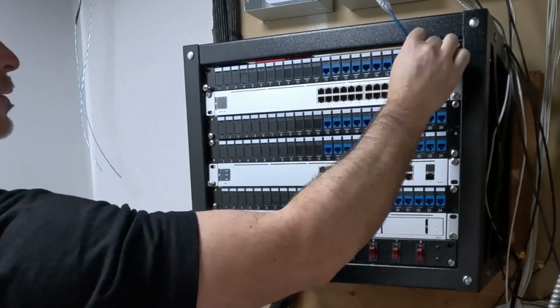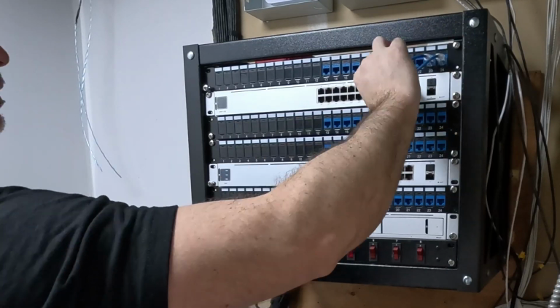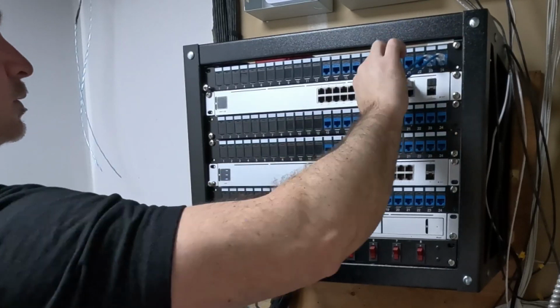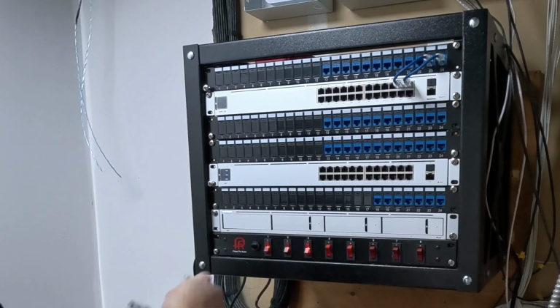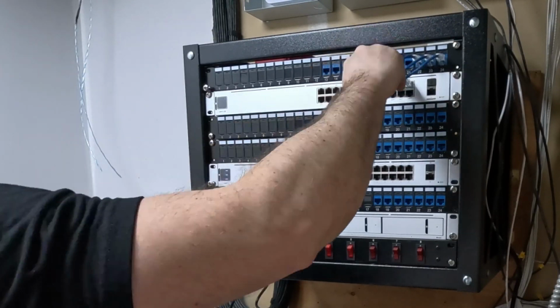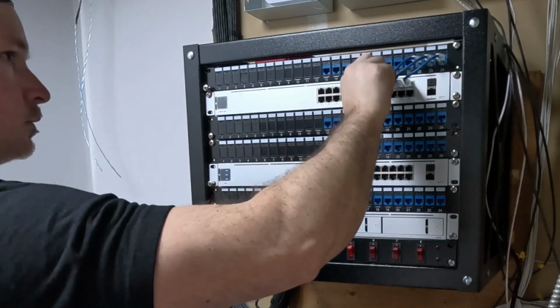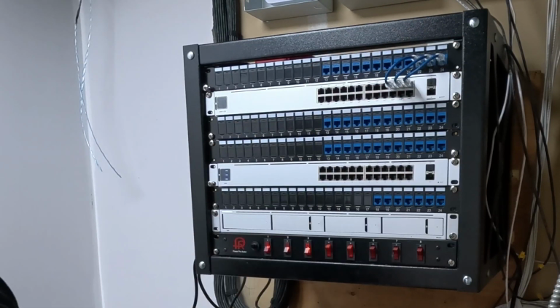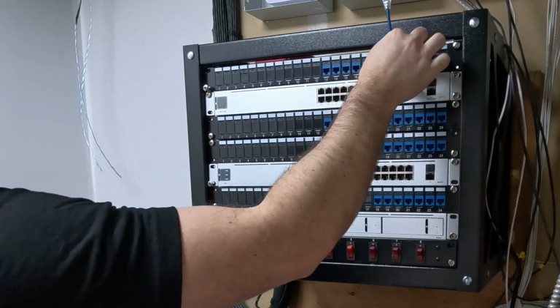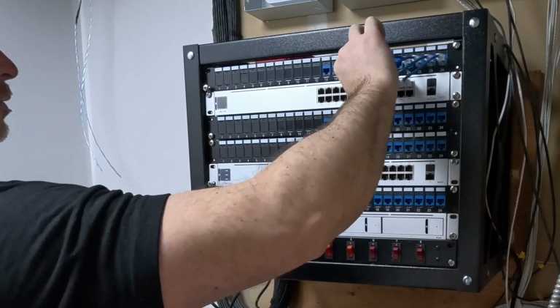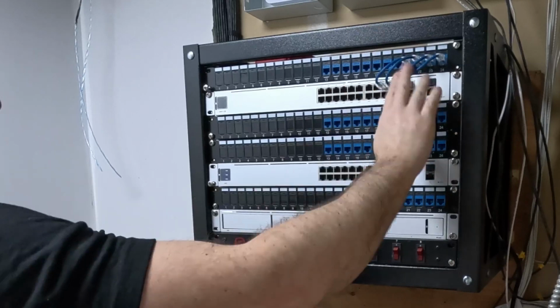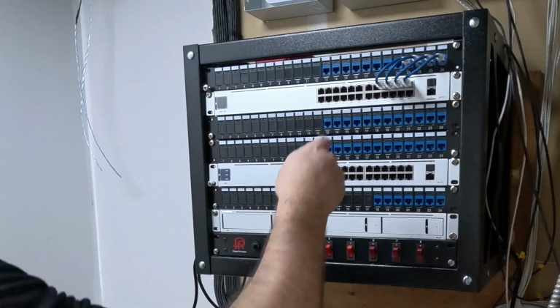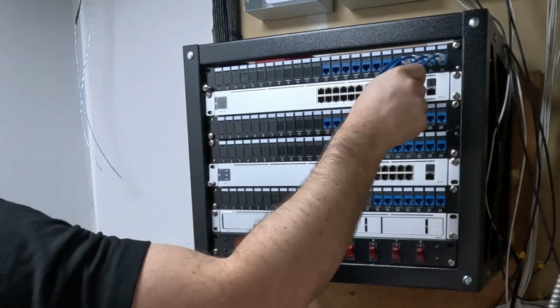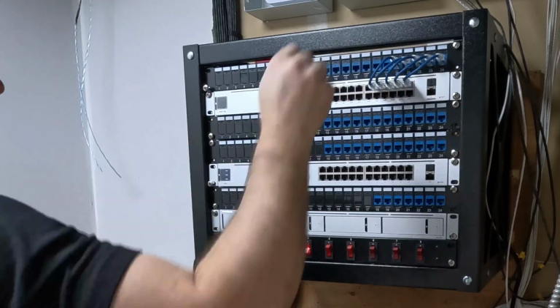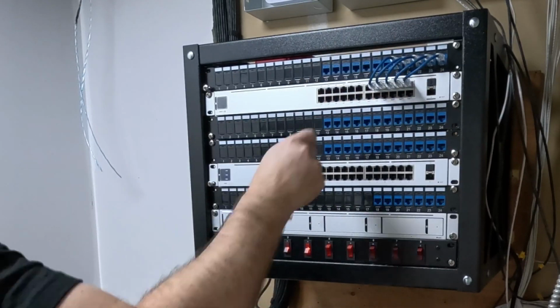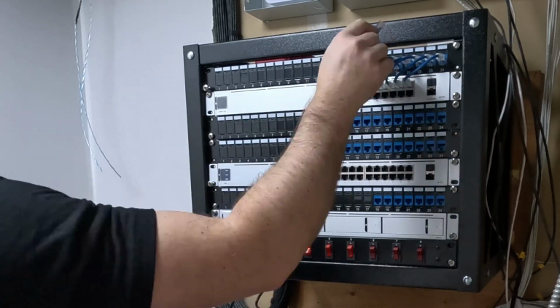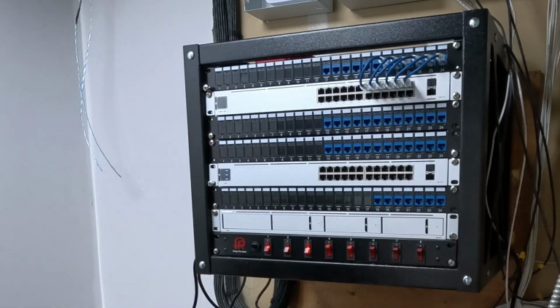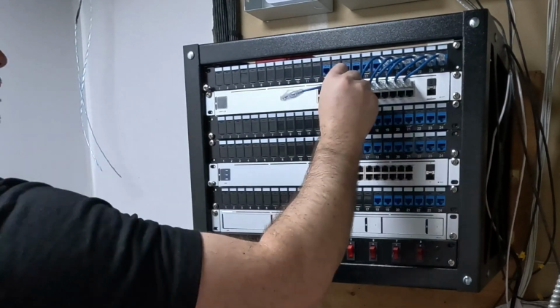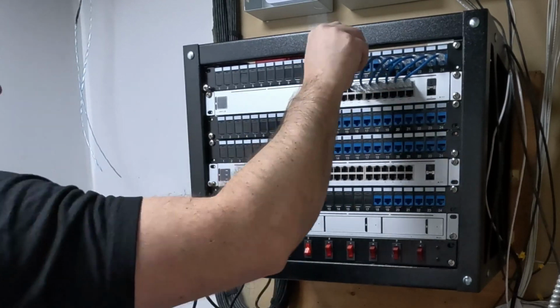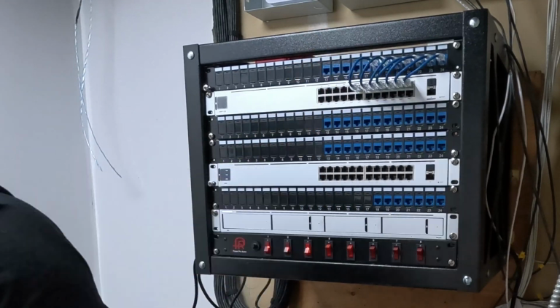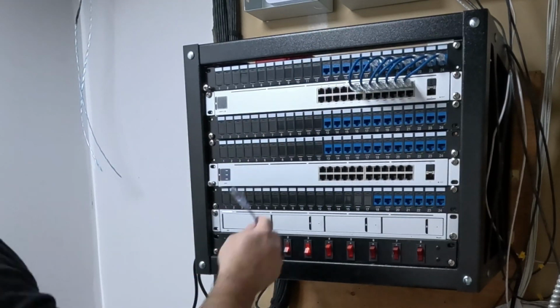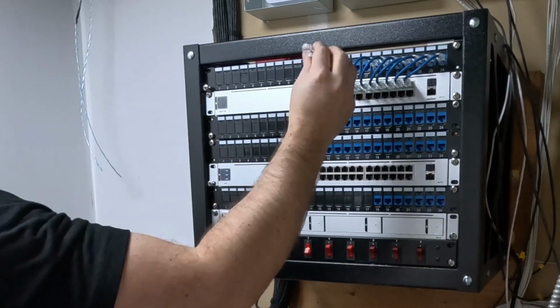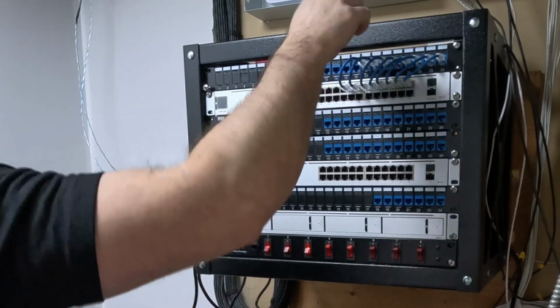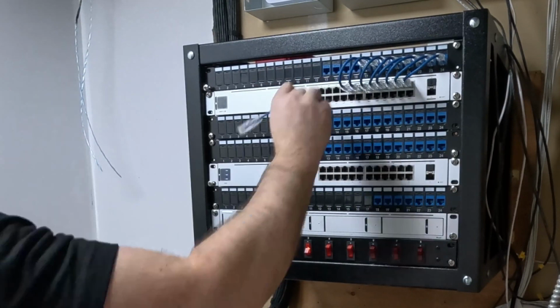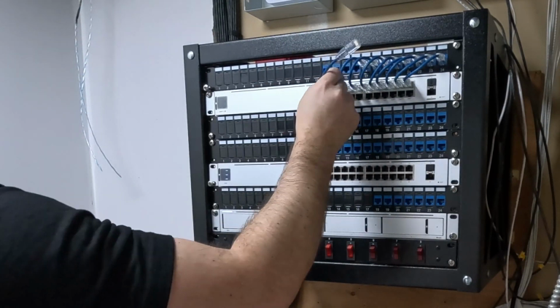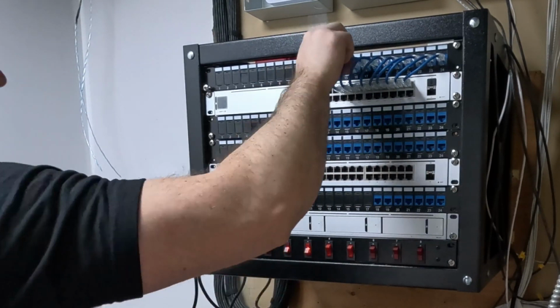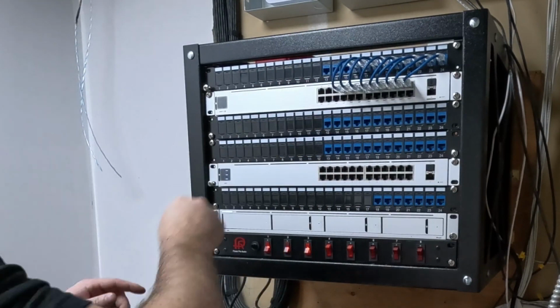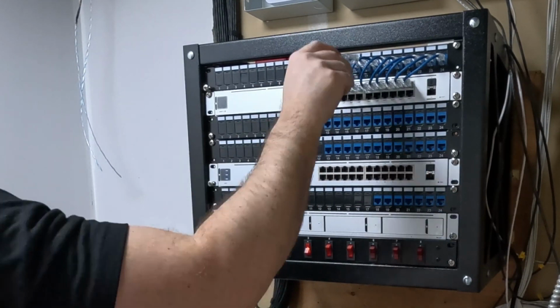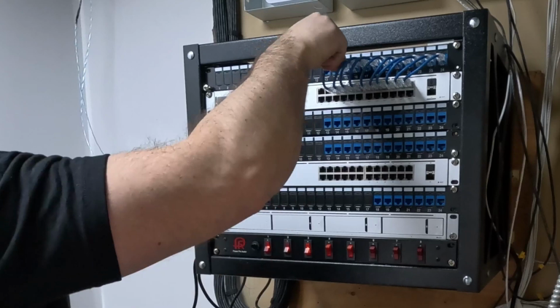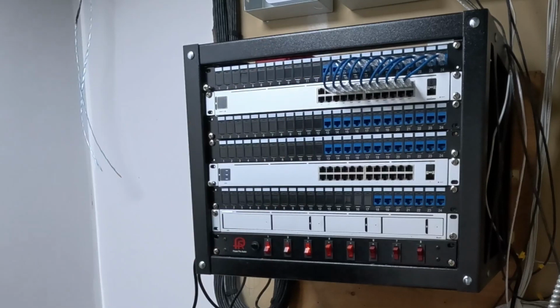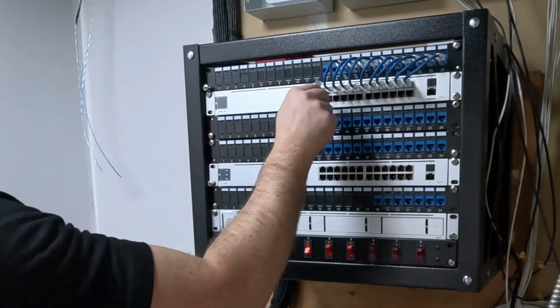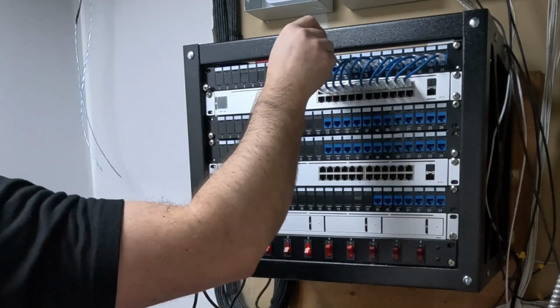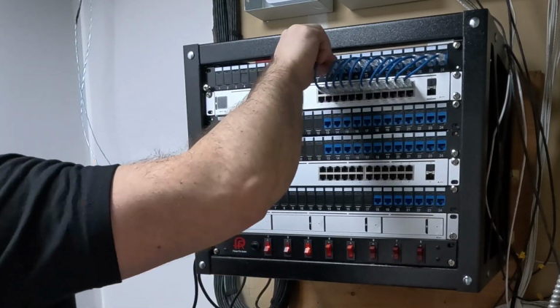This is one of my favorite parts of any install, and that's patching in the patch cables. I use six inch slim cables and it makes it look really nice.